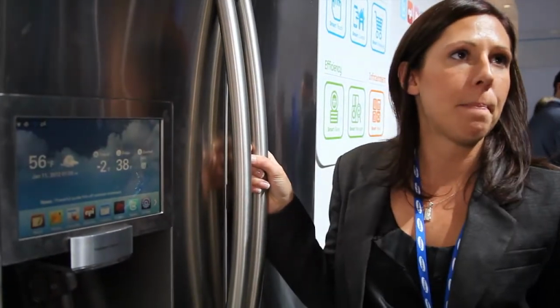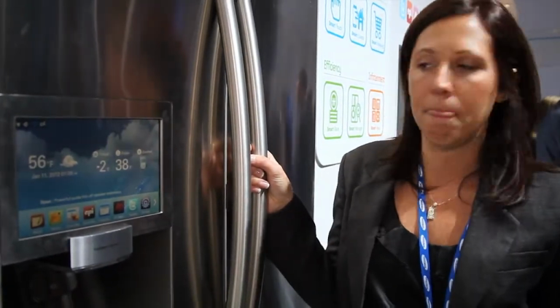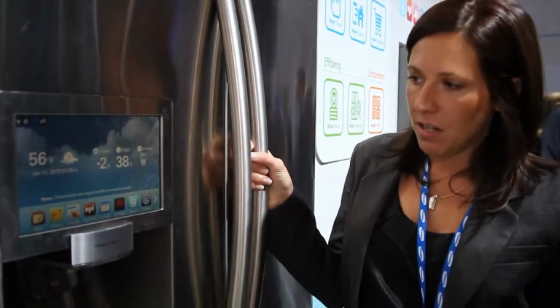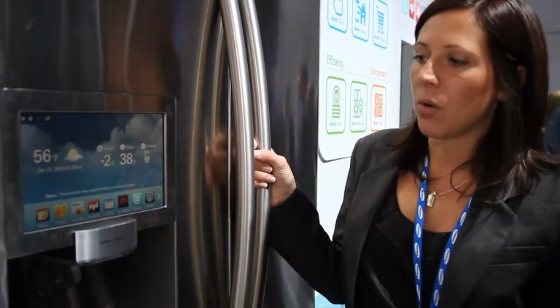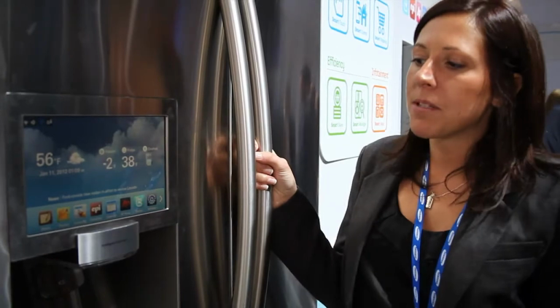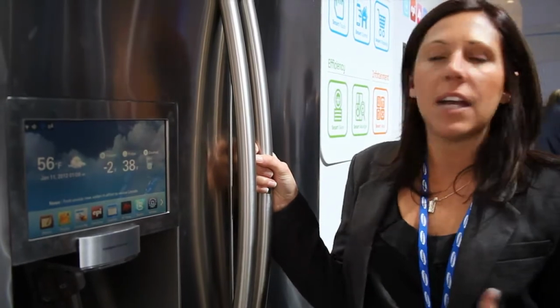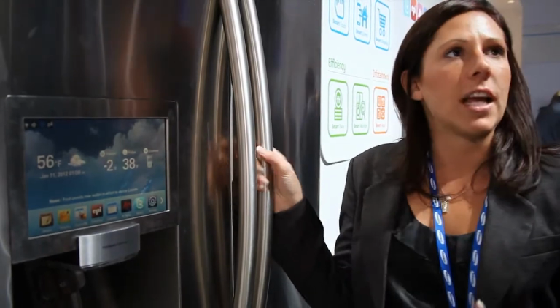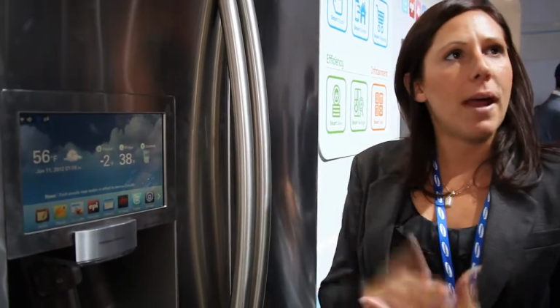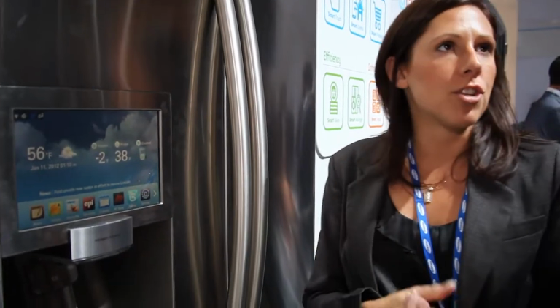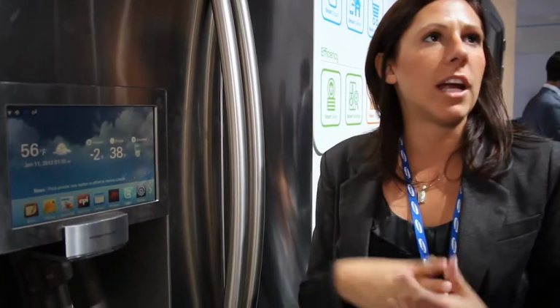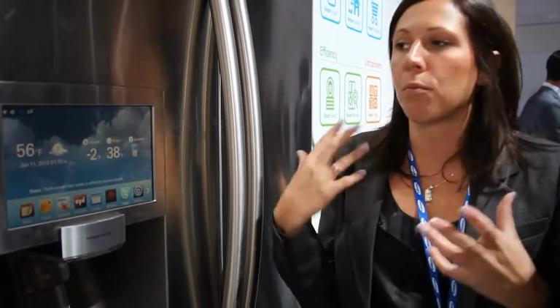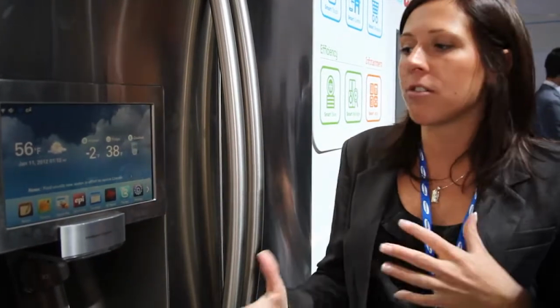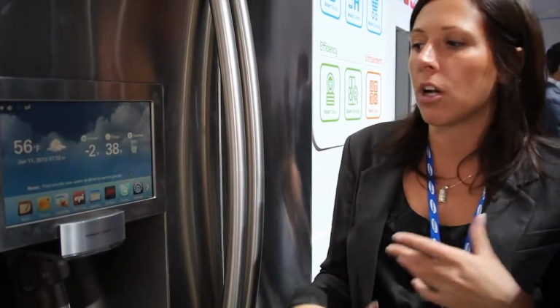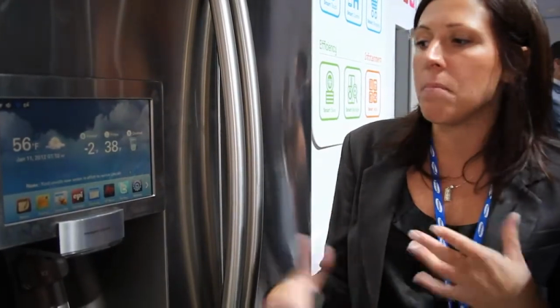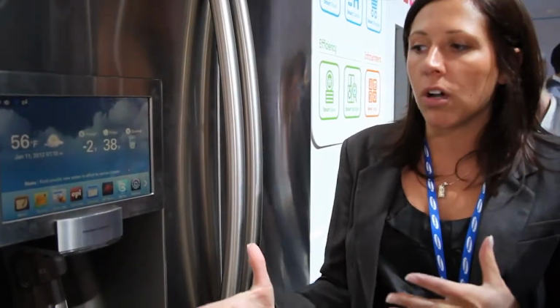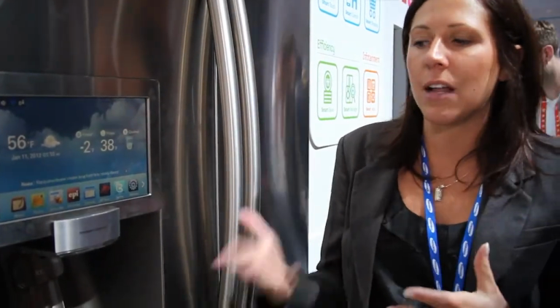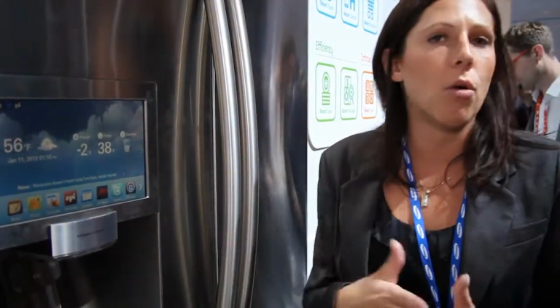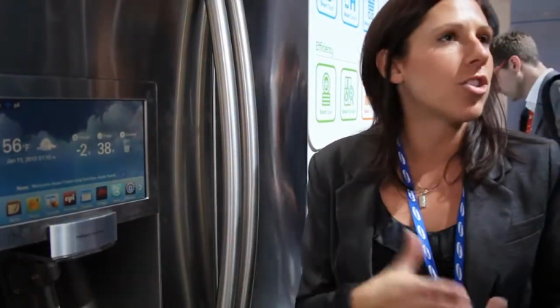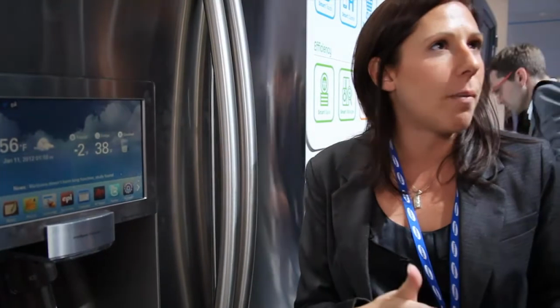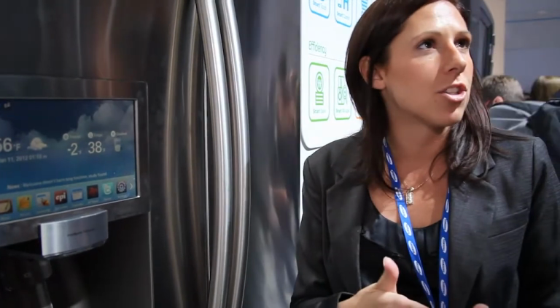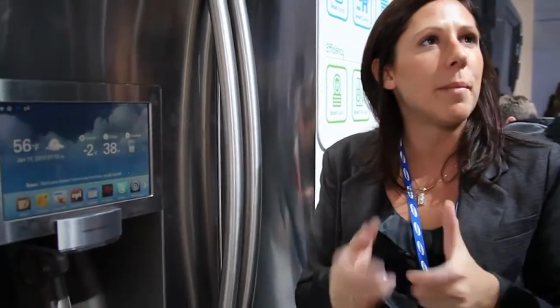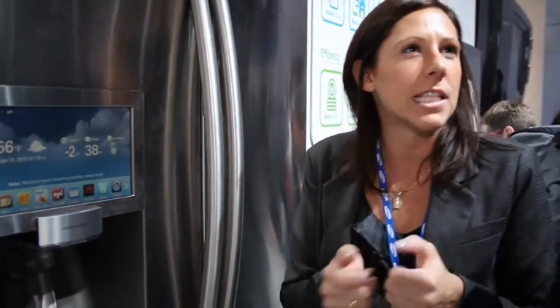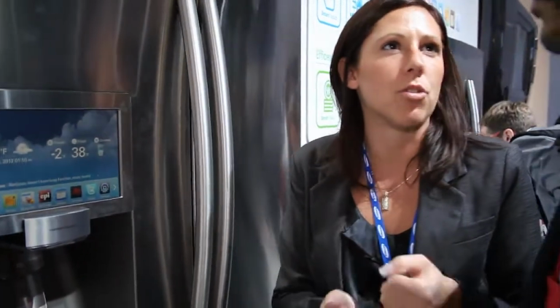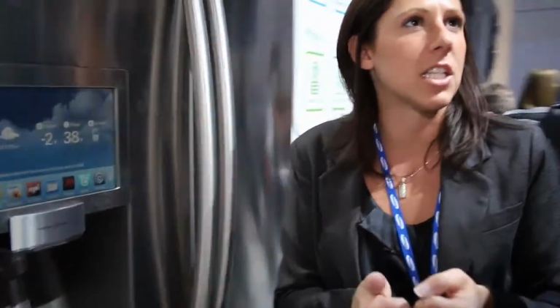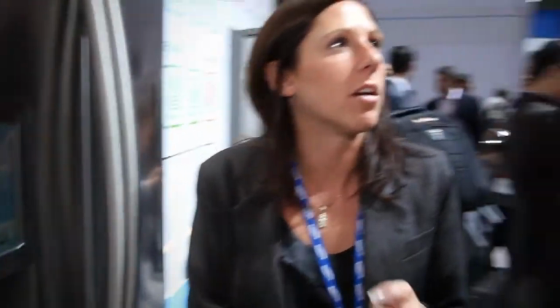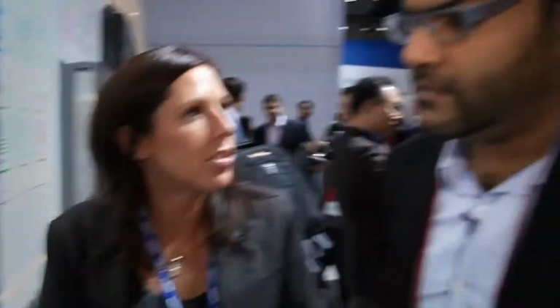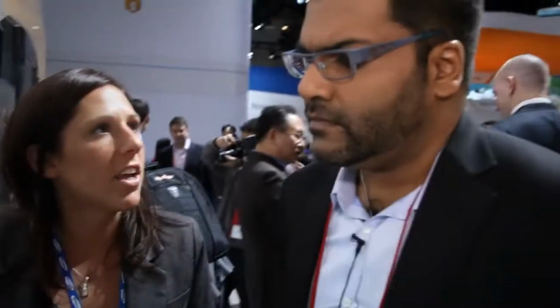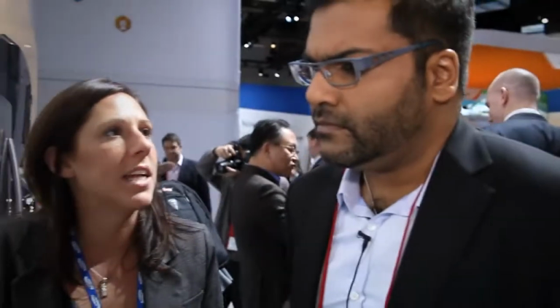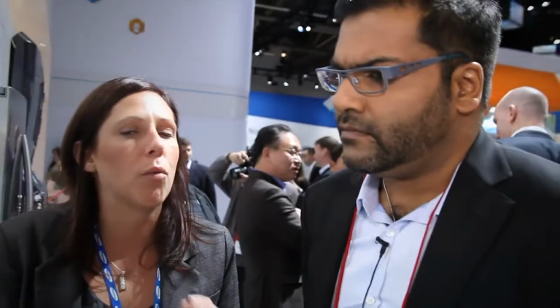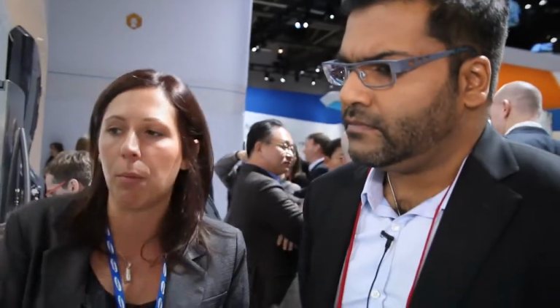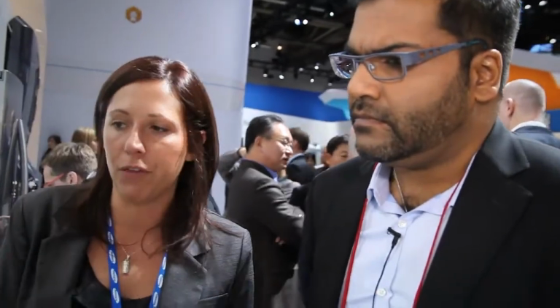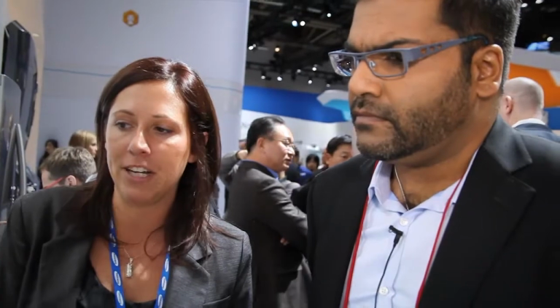That's terrific — so it keeps me kind of in check. I'm at the grocery store, I ran to get milk and I think, should I grab eggs too? Let me check and see when those are going to expire, just to give me an idea of where I am with my food management.